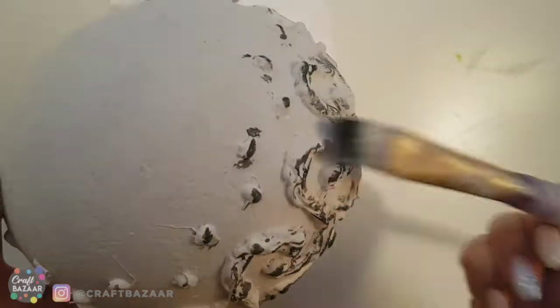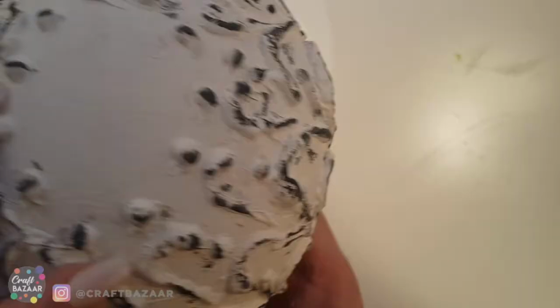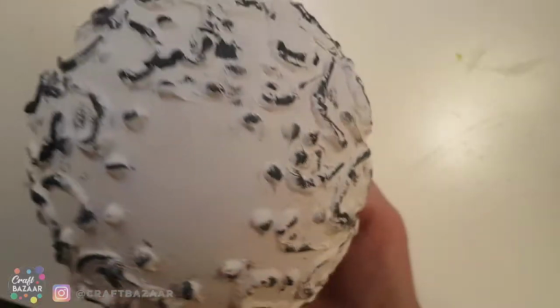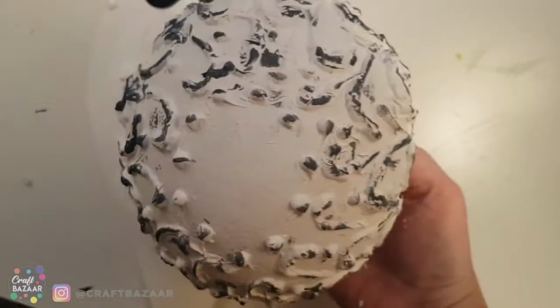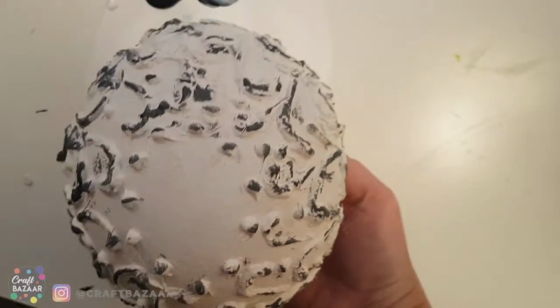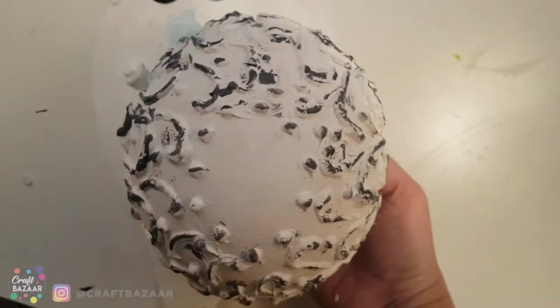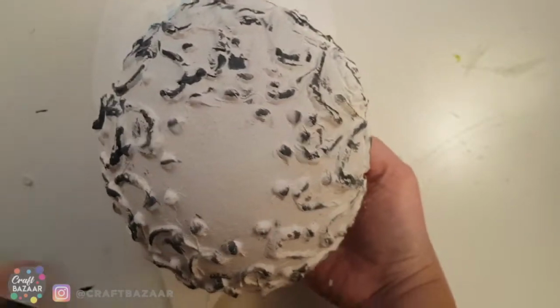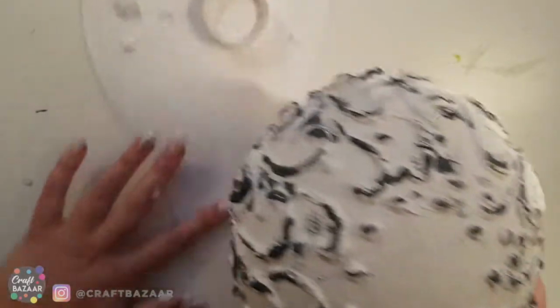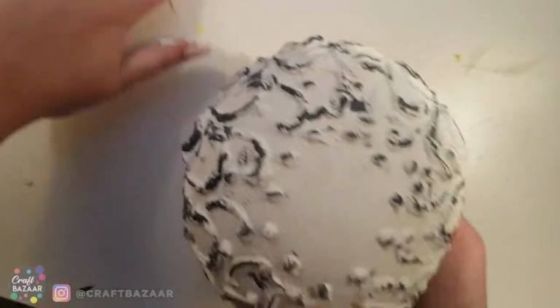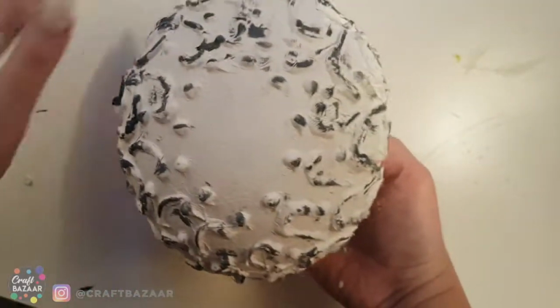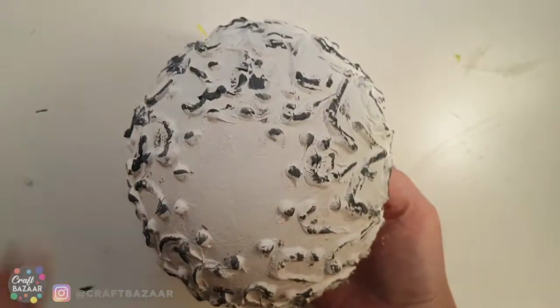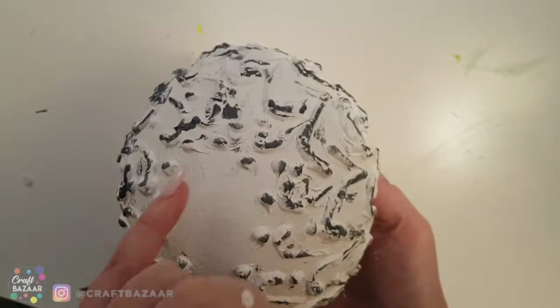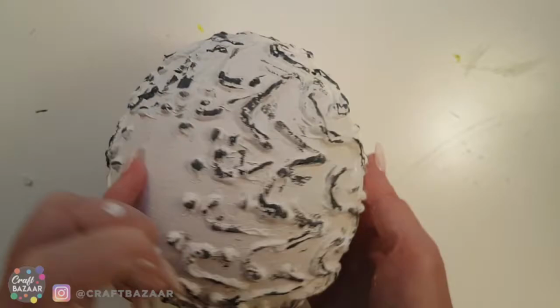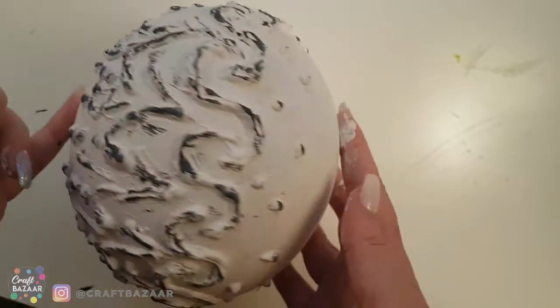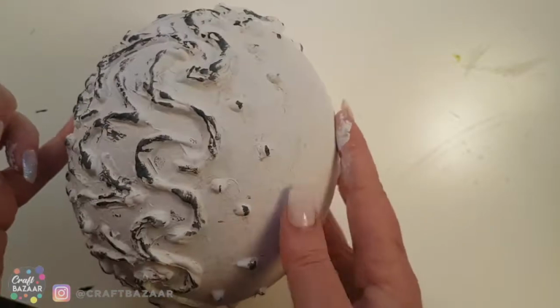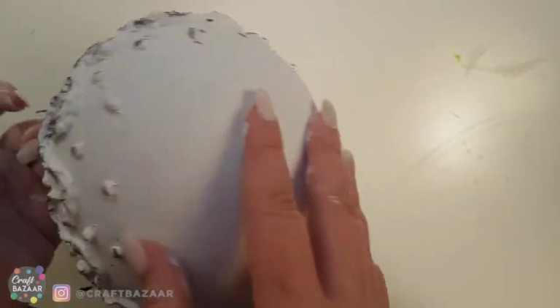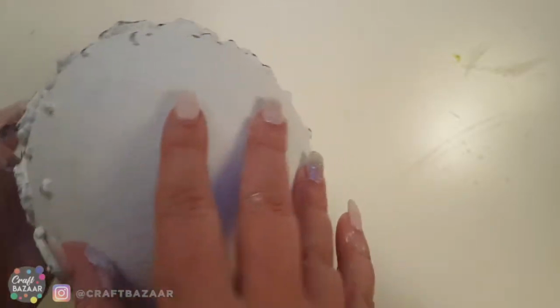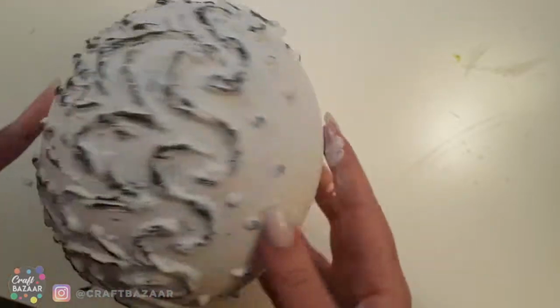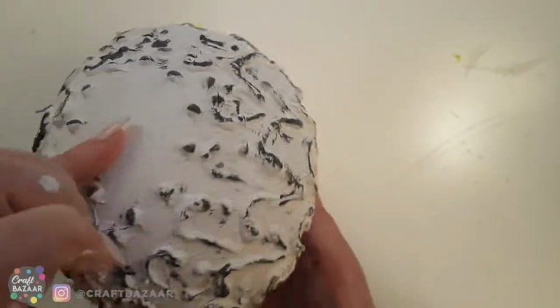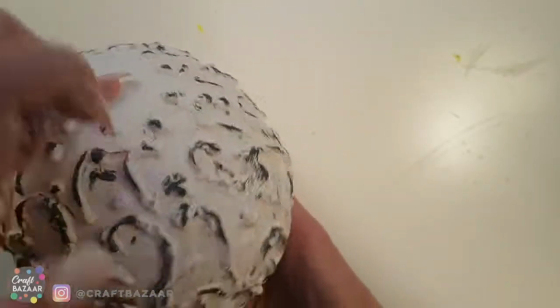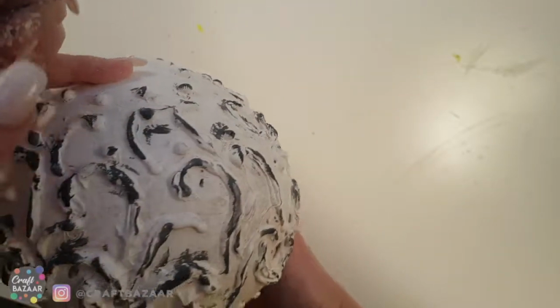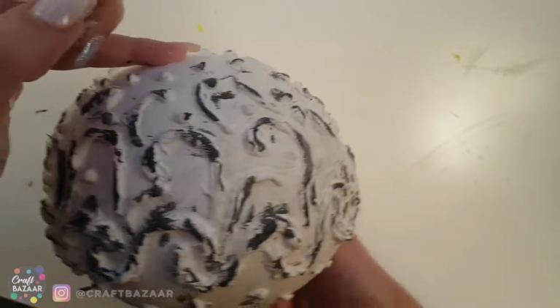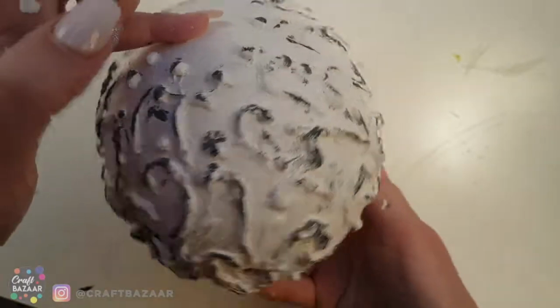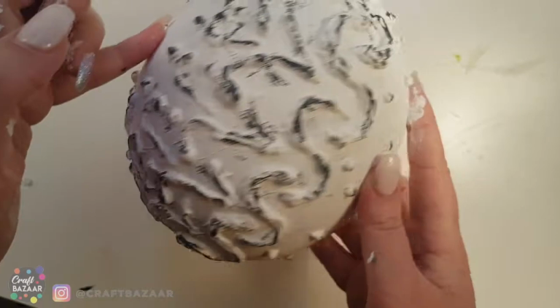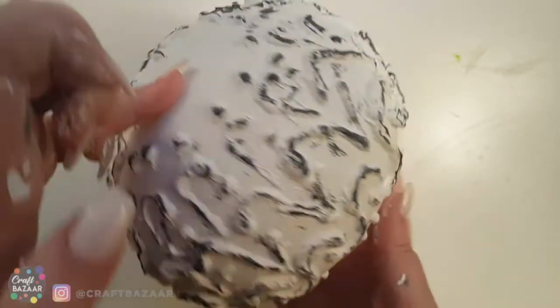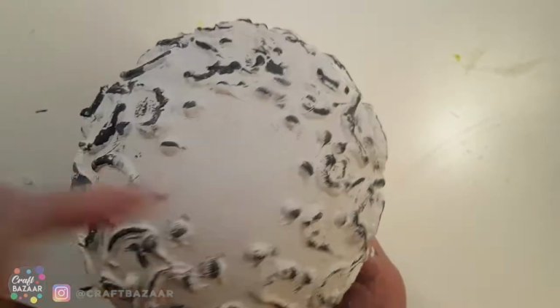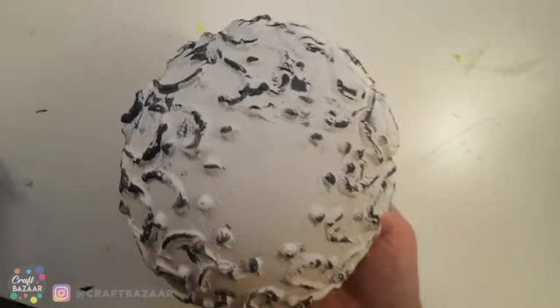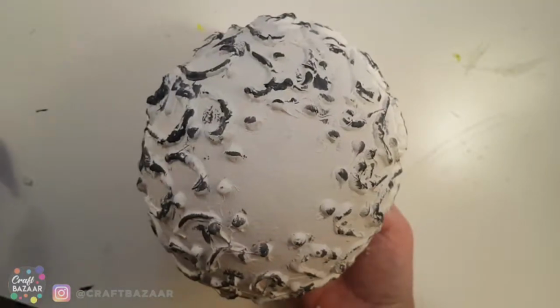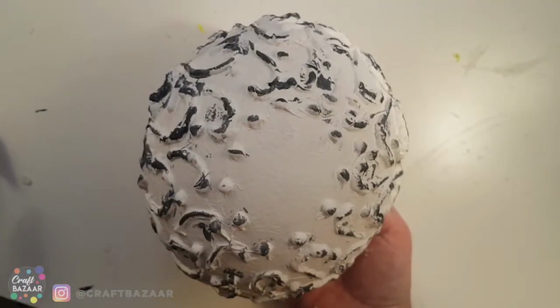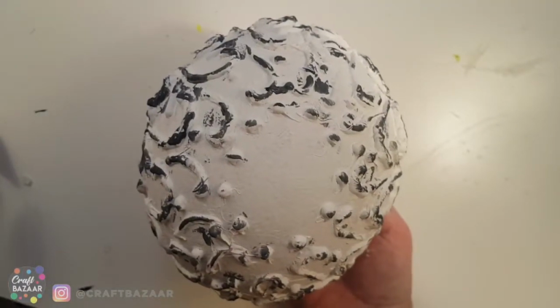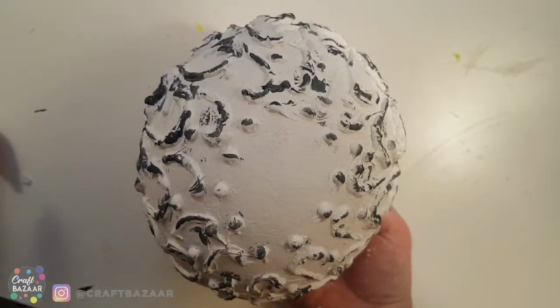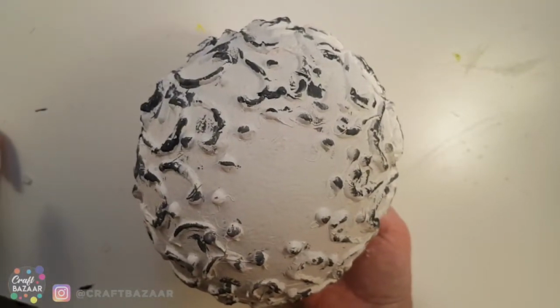I don't know about you guys but I am loving this look — this kind of vintage rustic feel. Let's wait for it to dry and start on the decoupage.